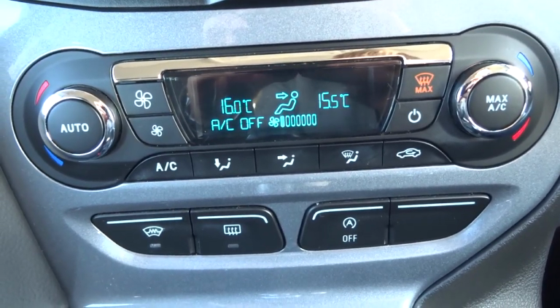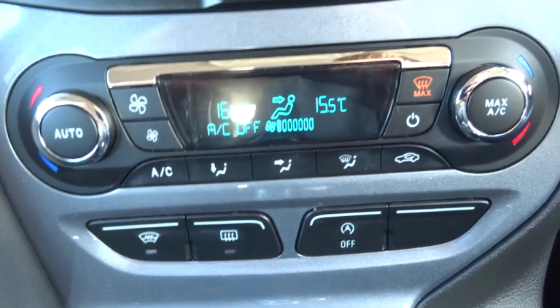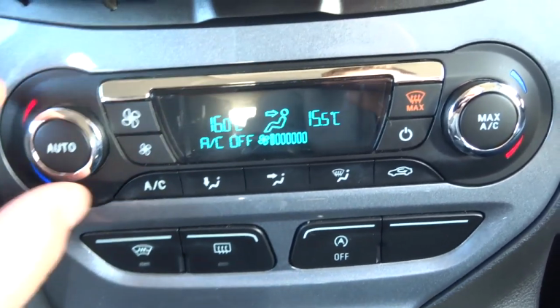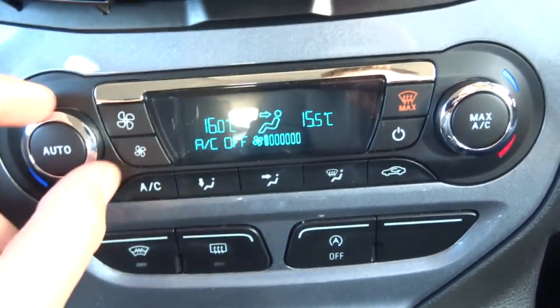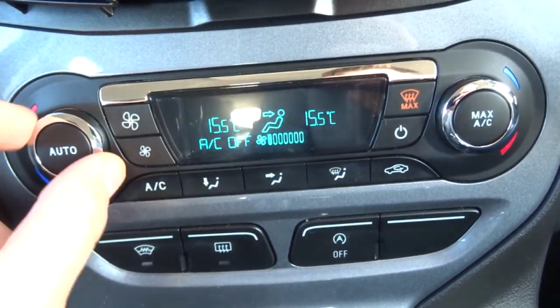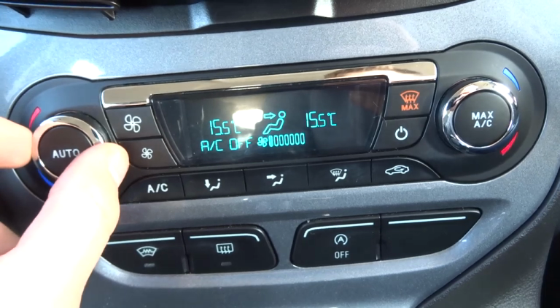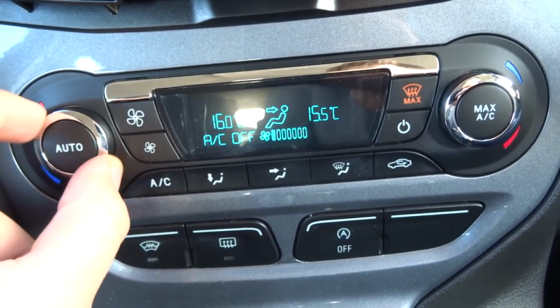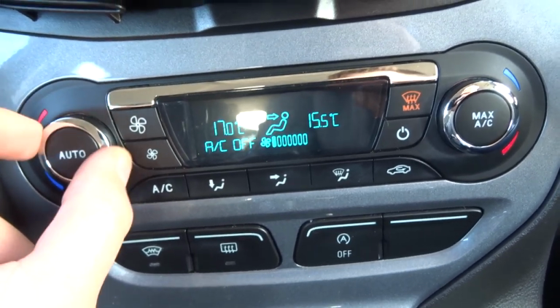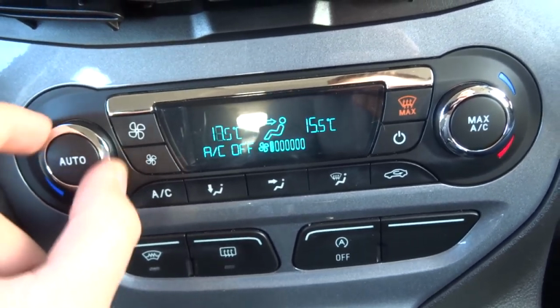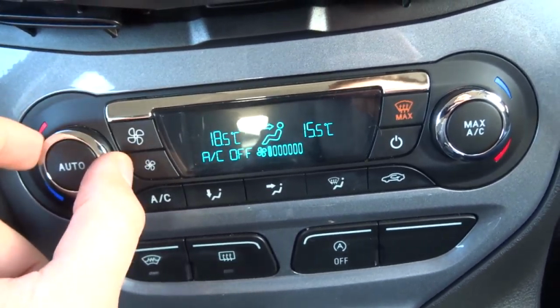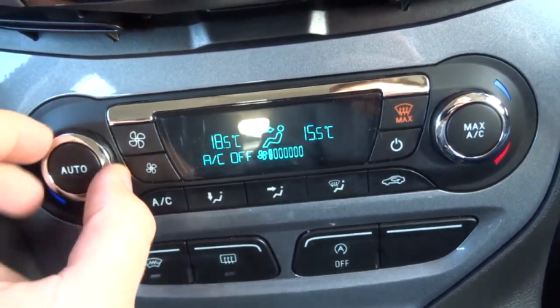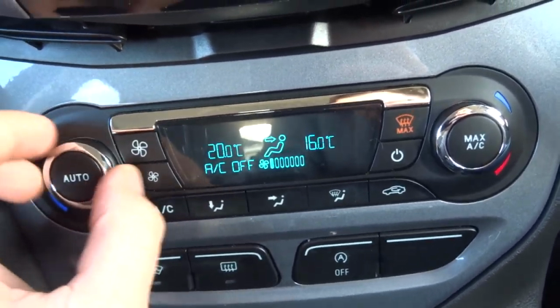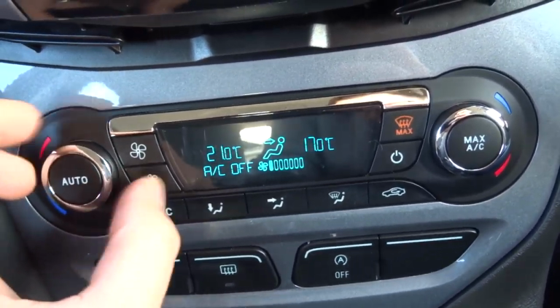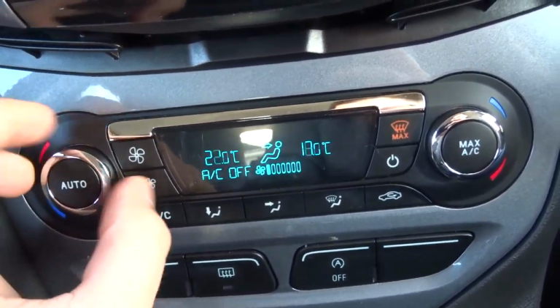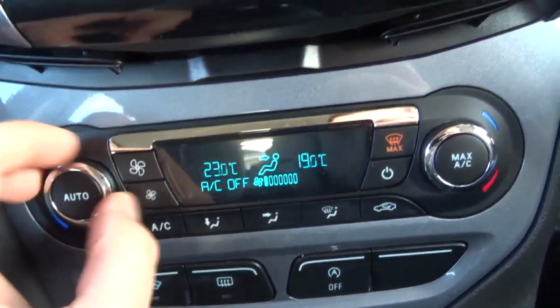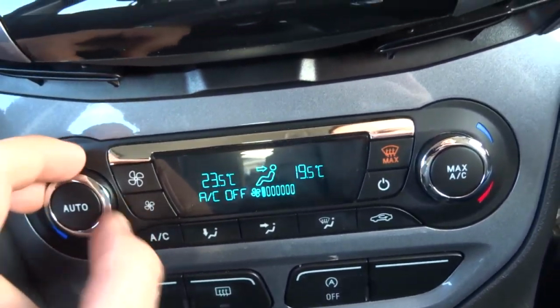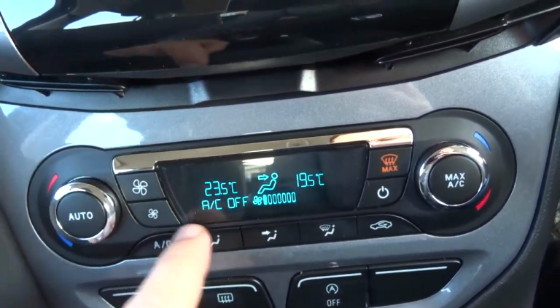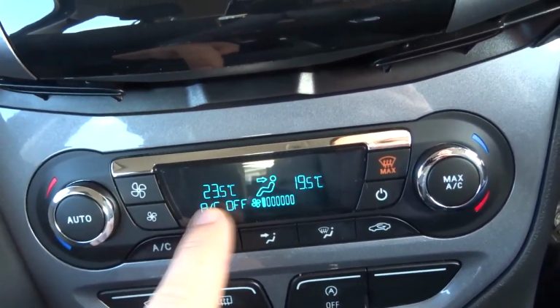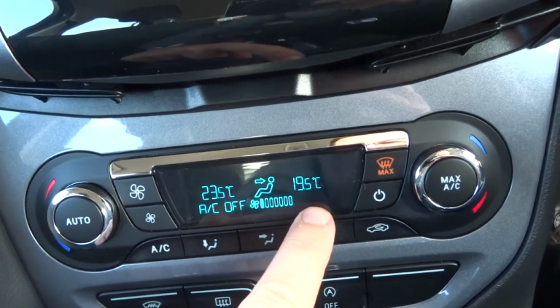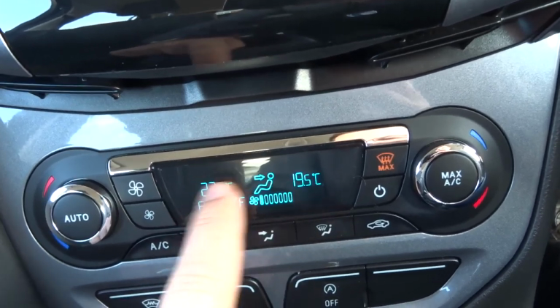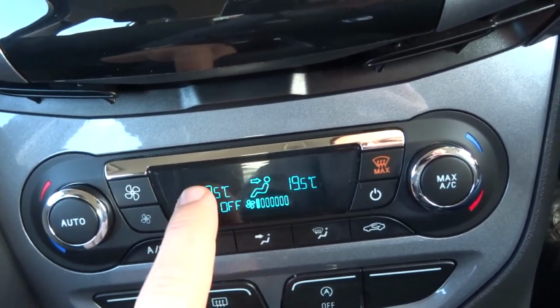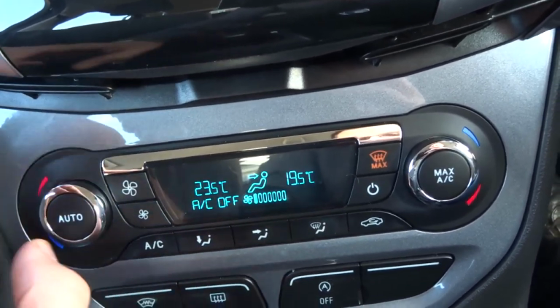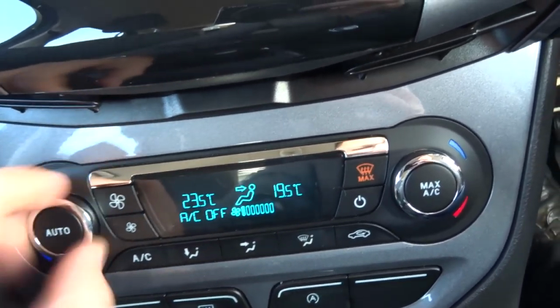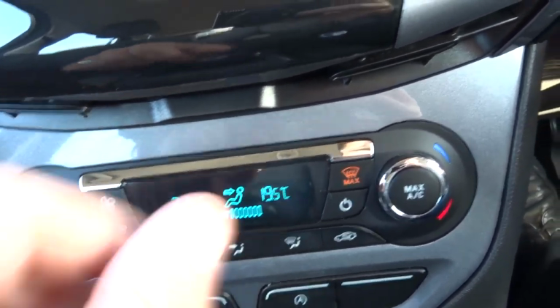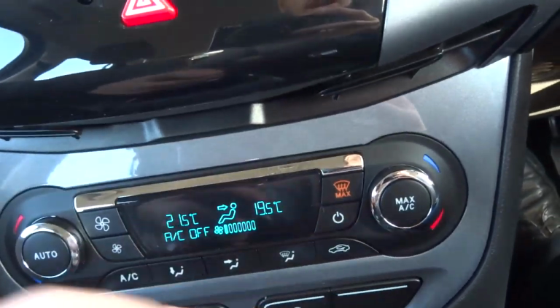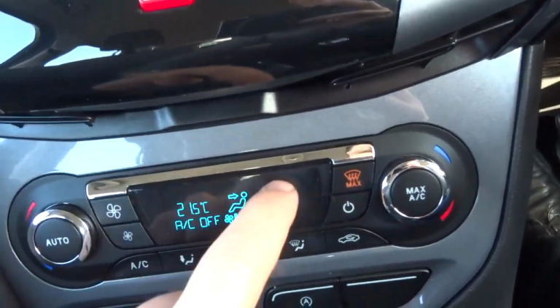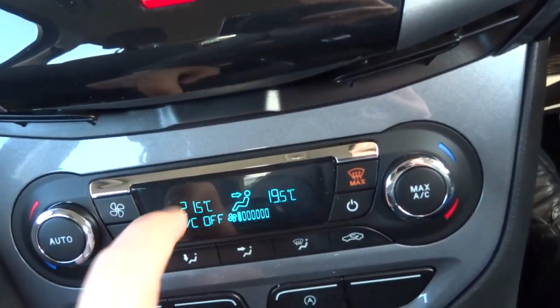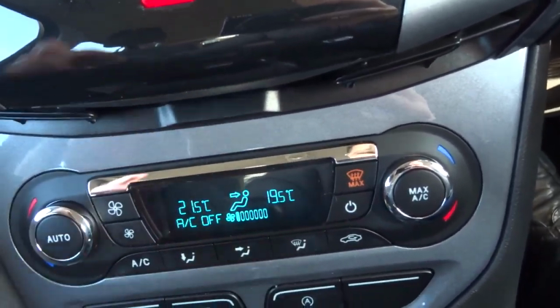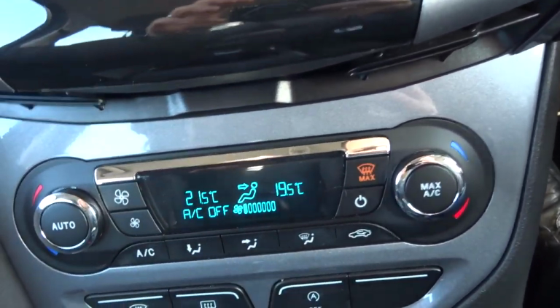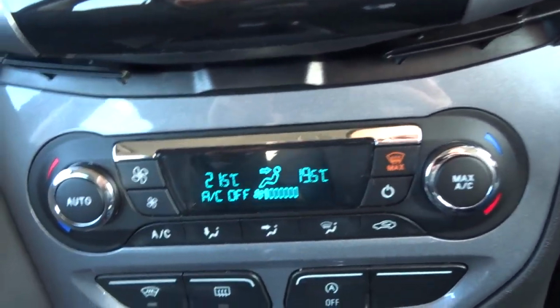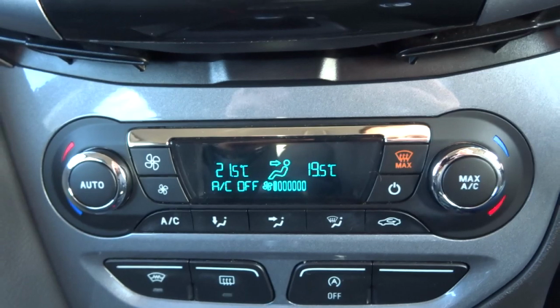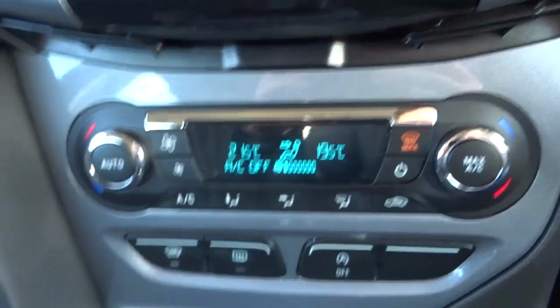You've got dual-zone climate control, so if the passenger is a bit cold, you can set it at a different temperature to yourself. You've also got air conditioning and this lovely digital readout.